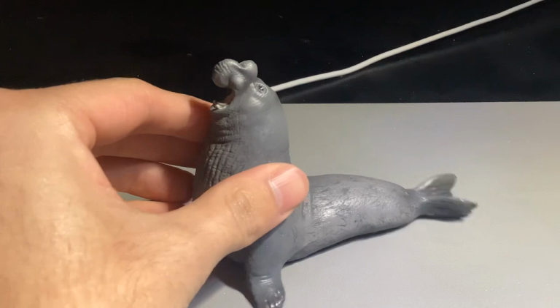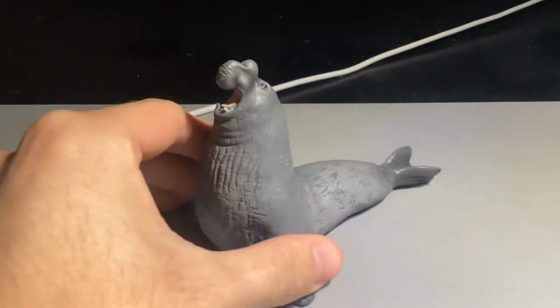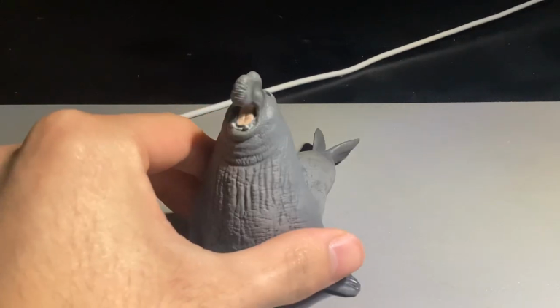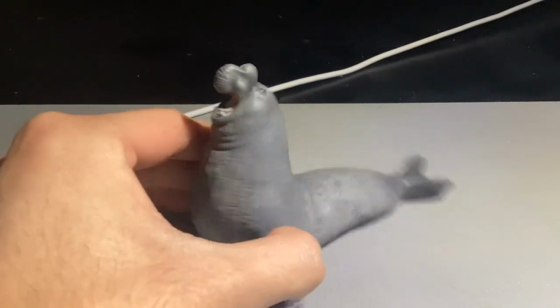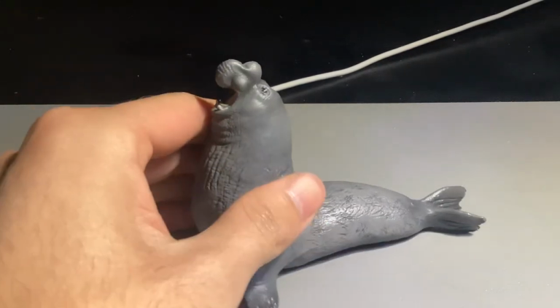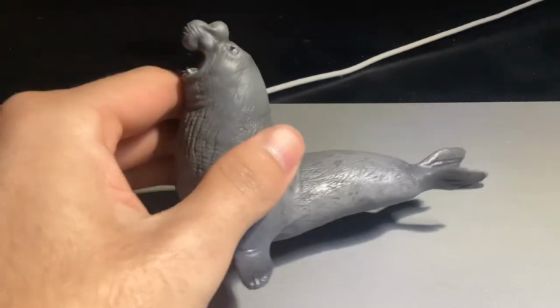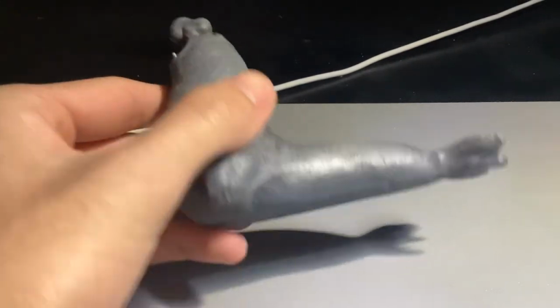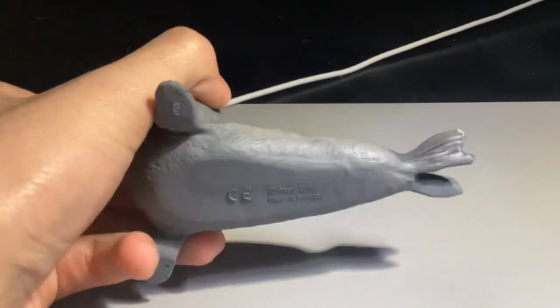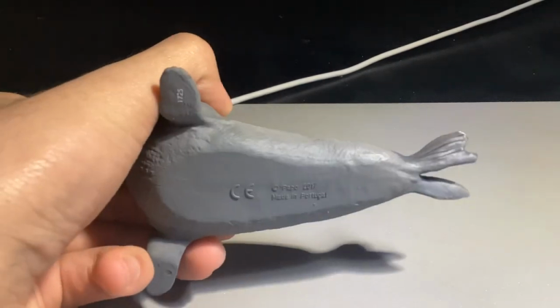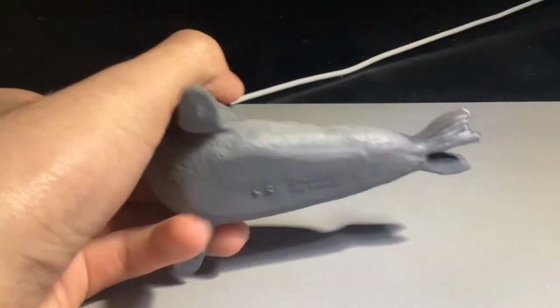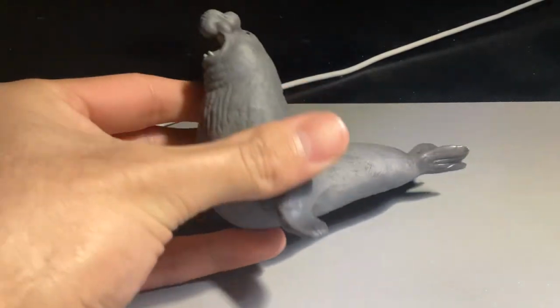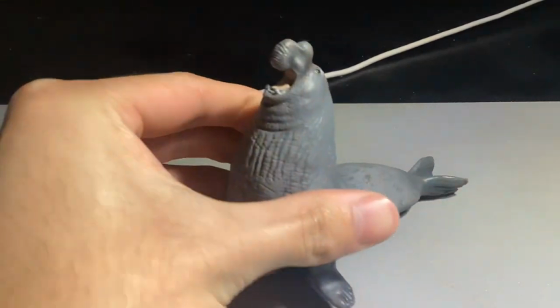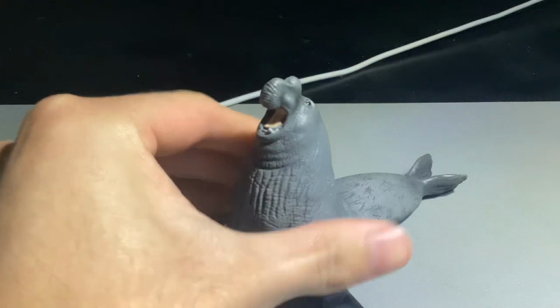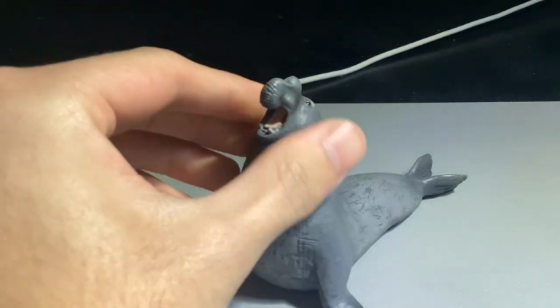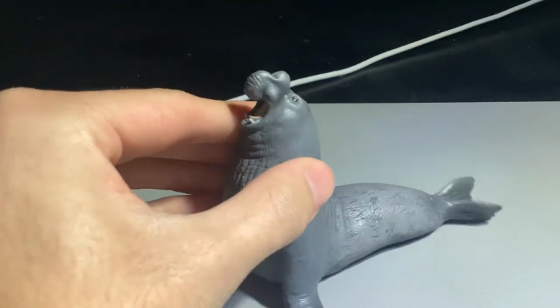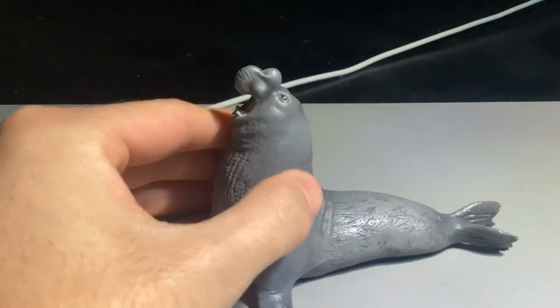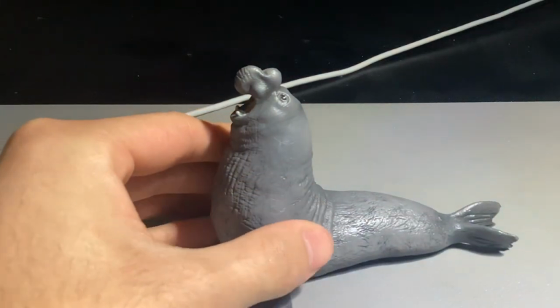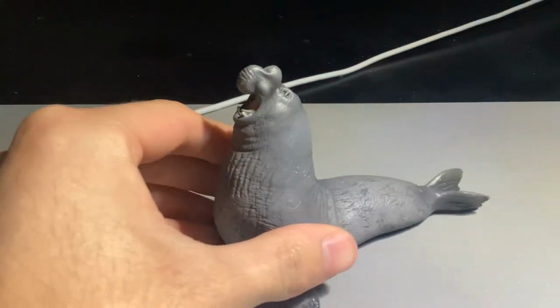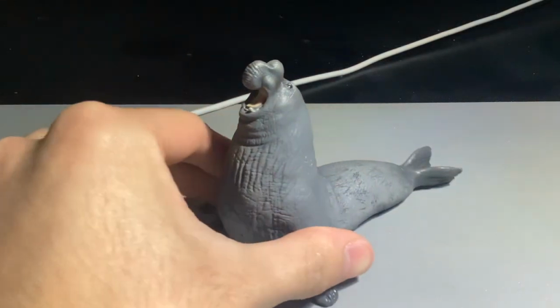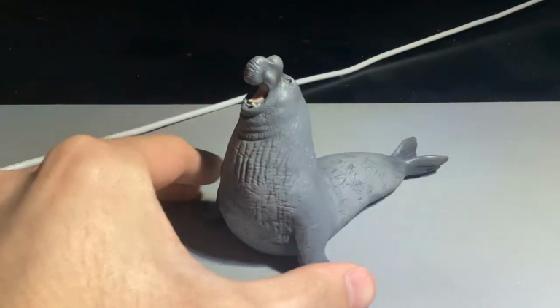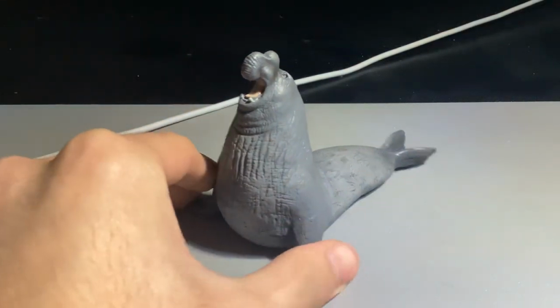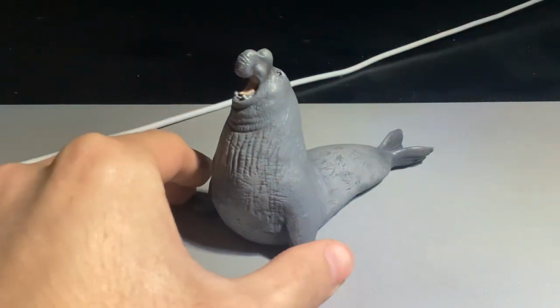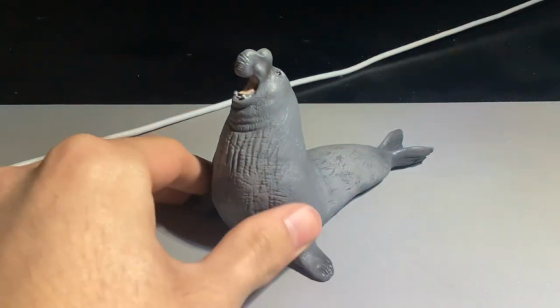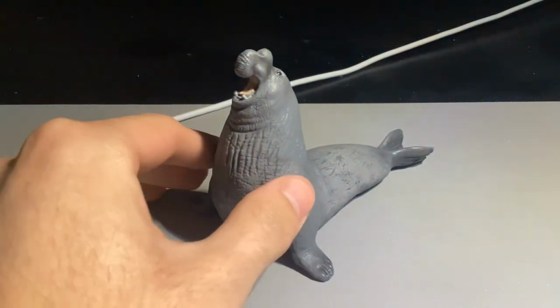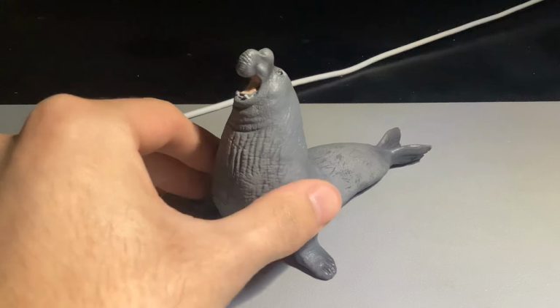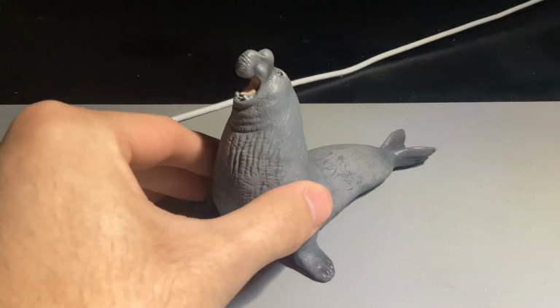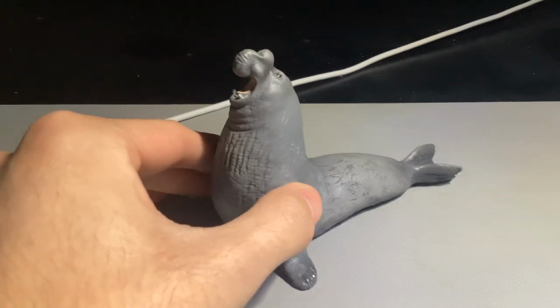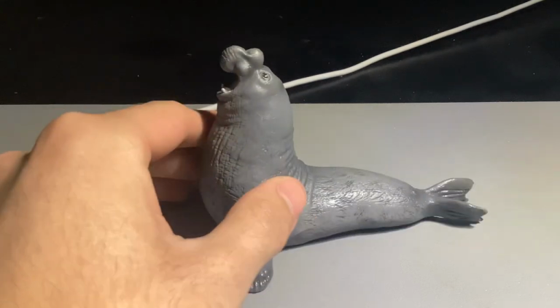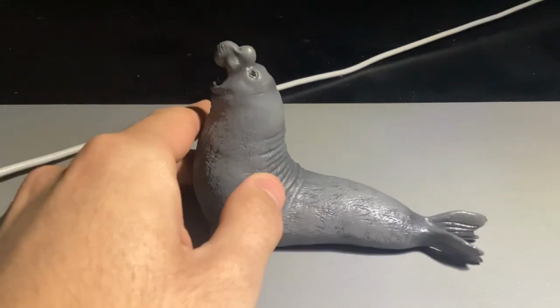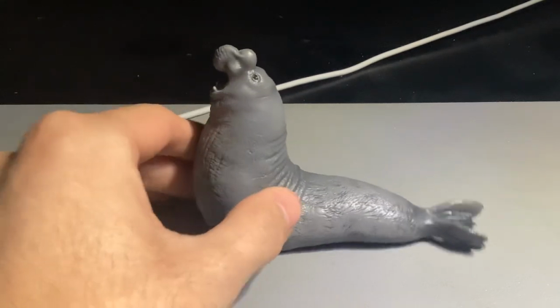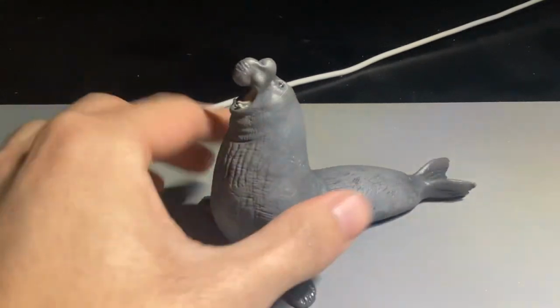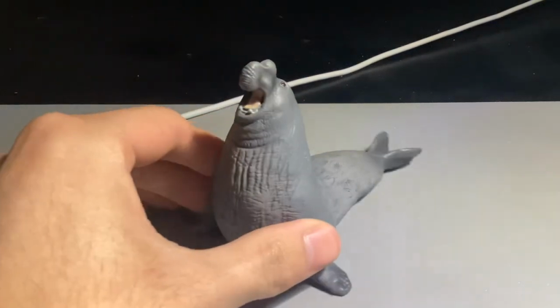This elephant seal is number 56032. It was first mass-produced in 2017 and retired in 2019, so it had a pretty short market life. Getting this figure is kind of uncommon now.